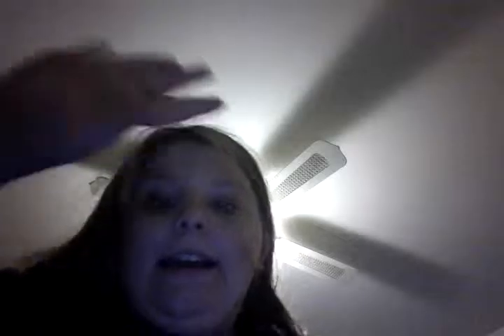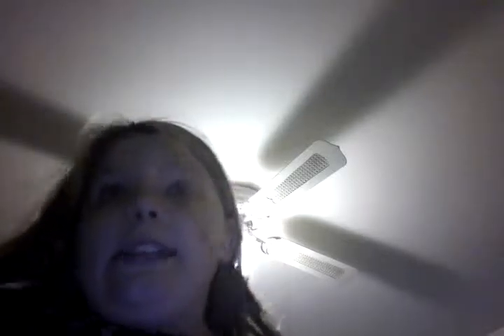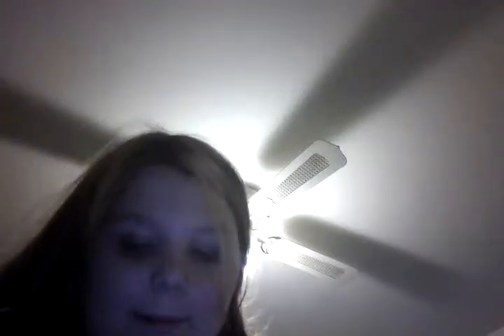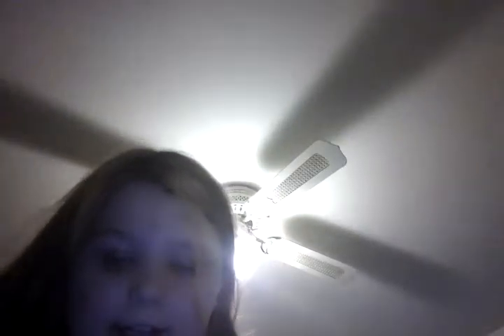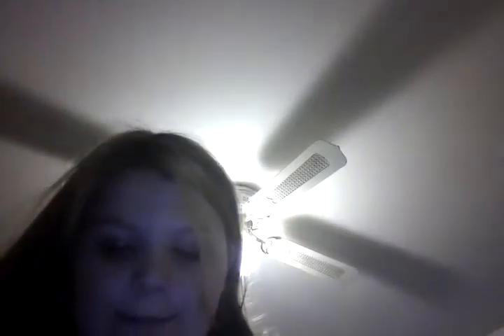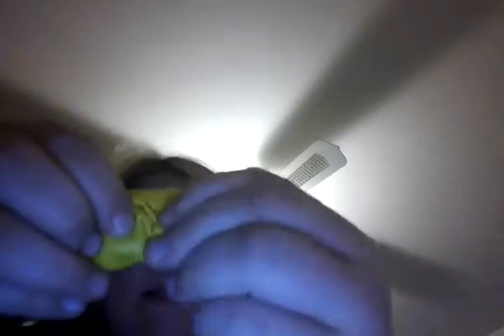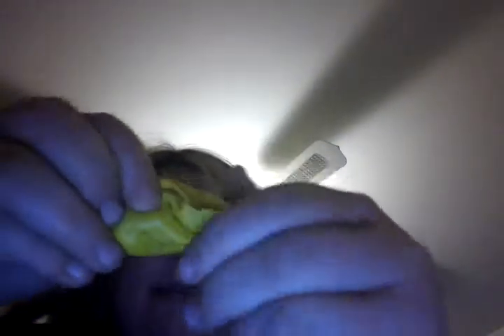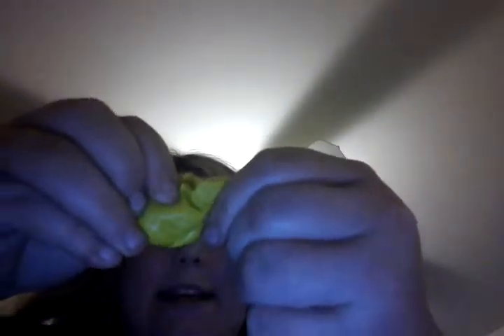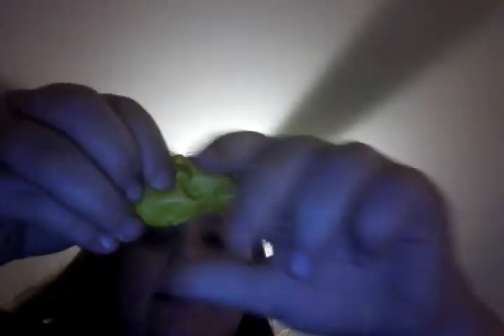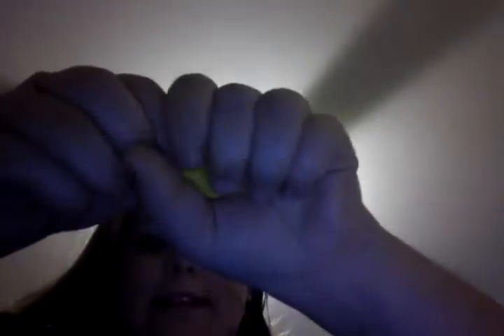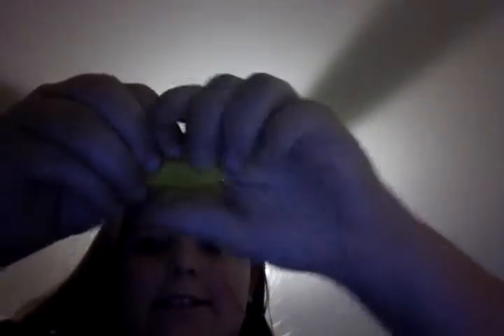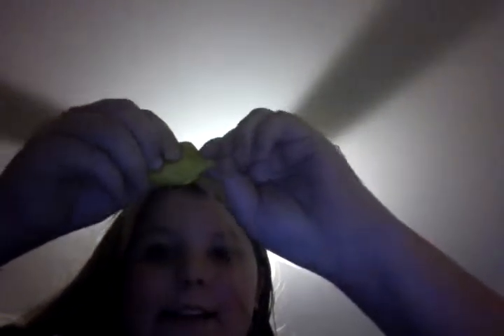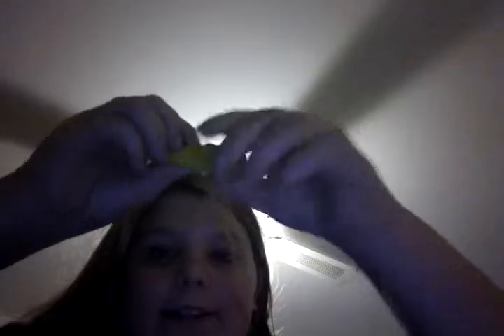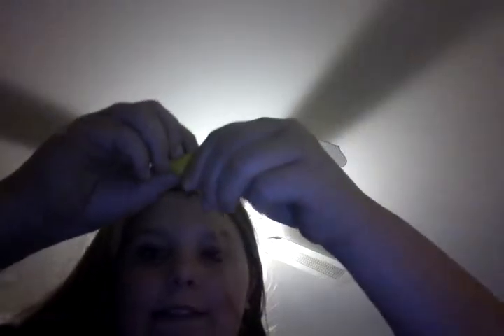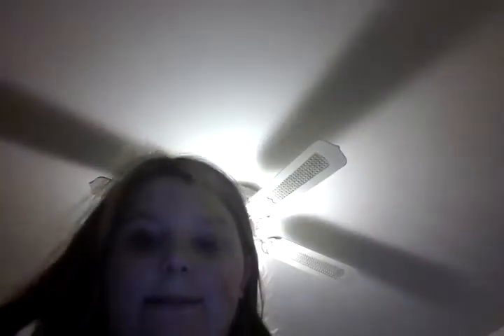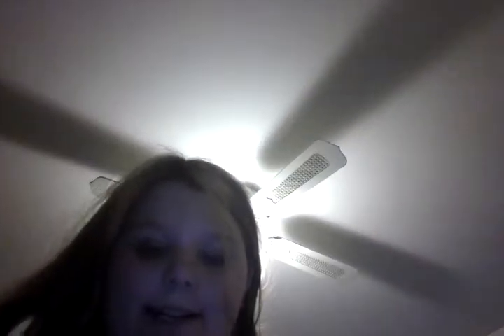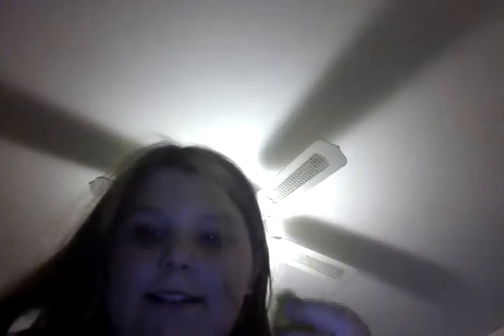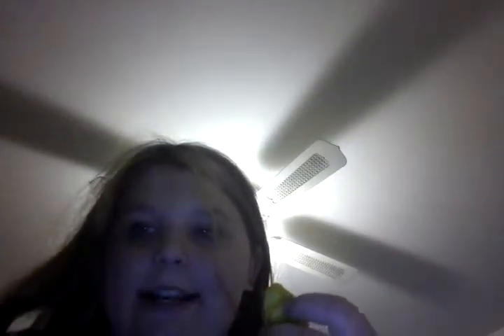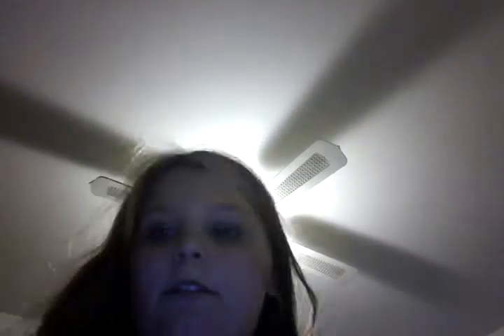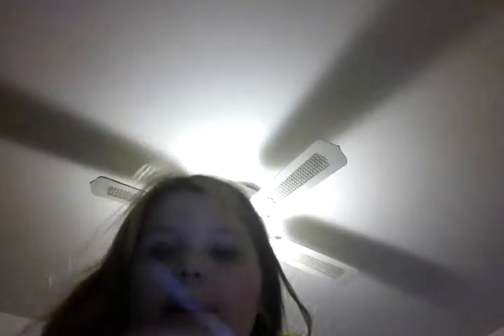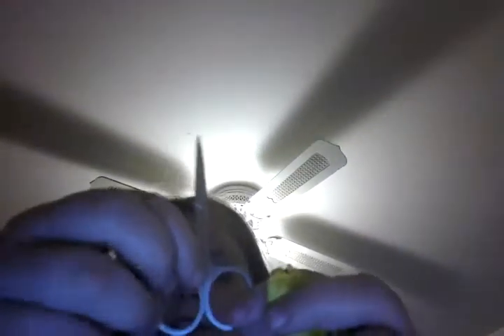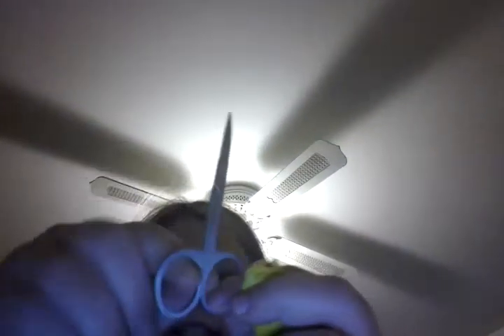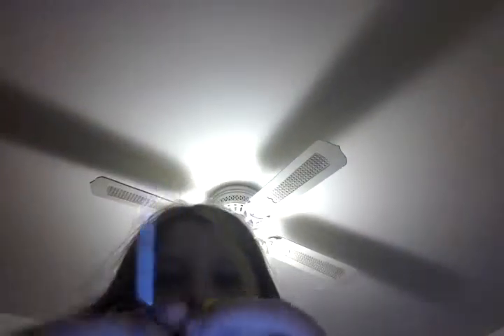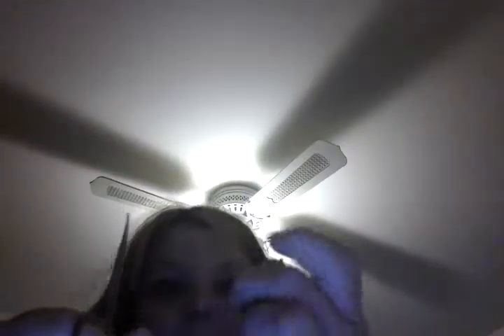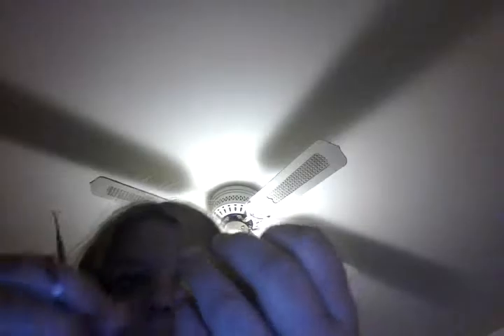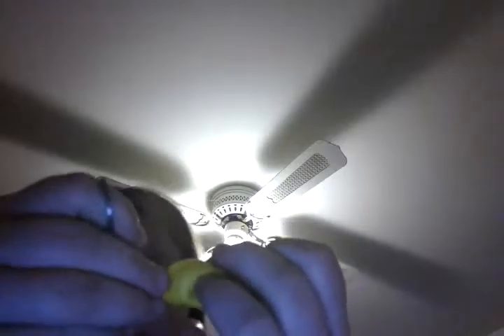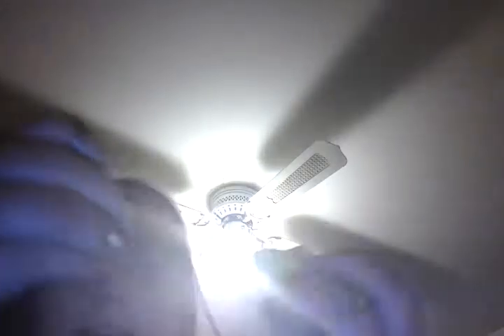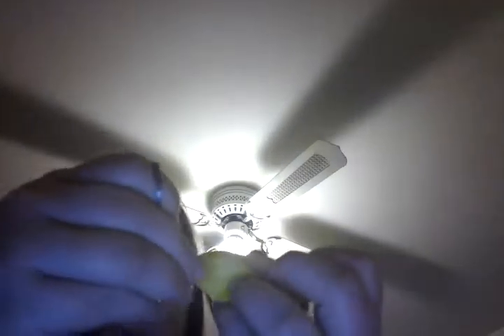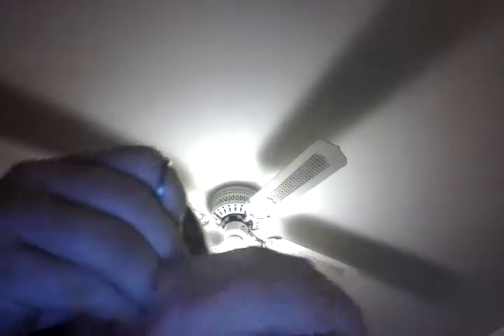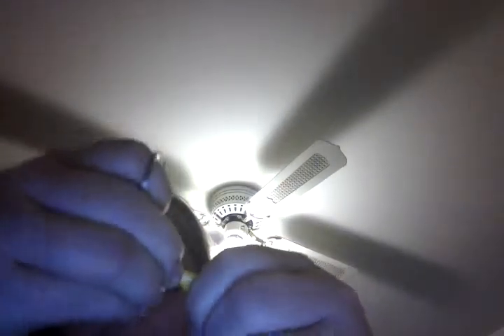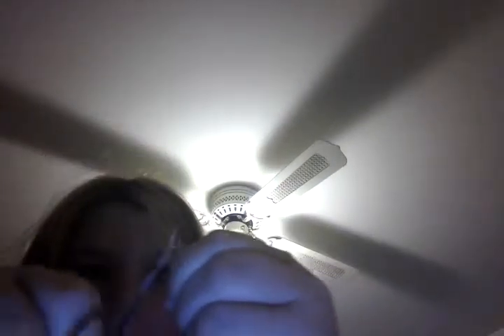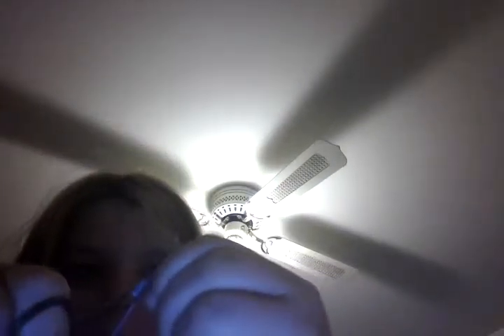Hi guys, and today I'm going to be cutting open this really nice and squishy stress ball that I got from my neighbor. So yeah, let's just cut it. I have my little scissors here, so let's just cut it right here.